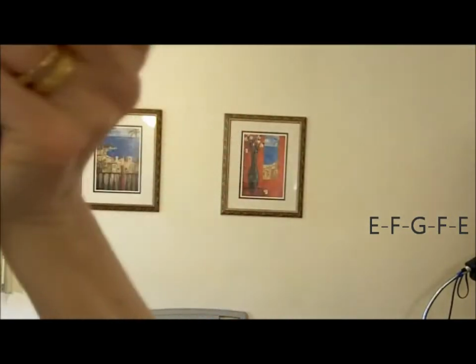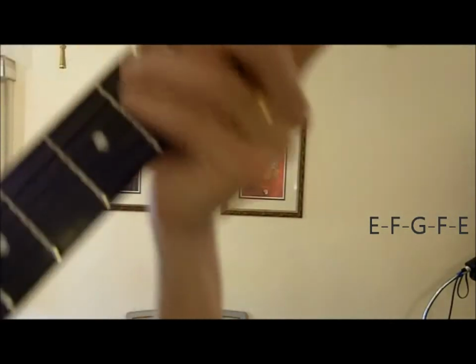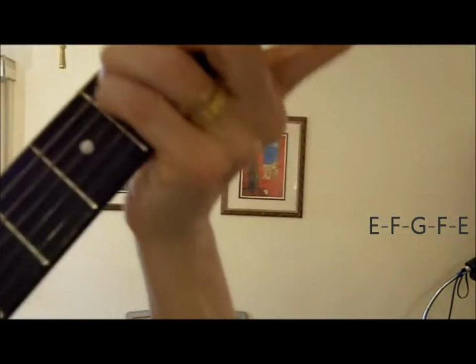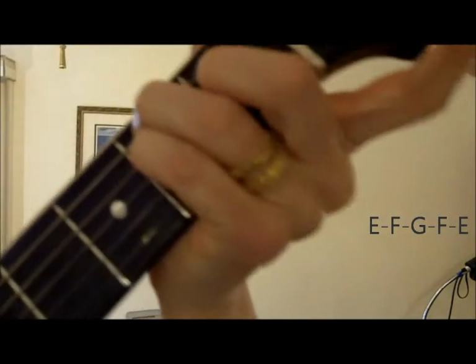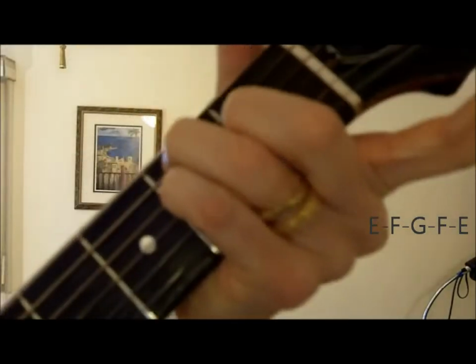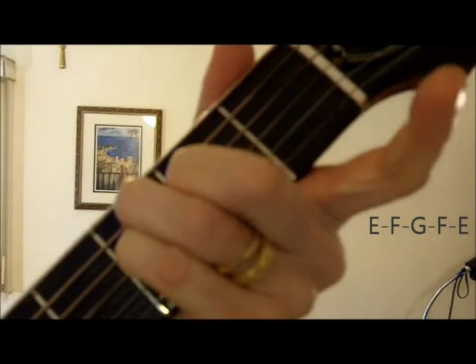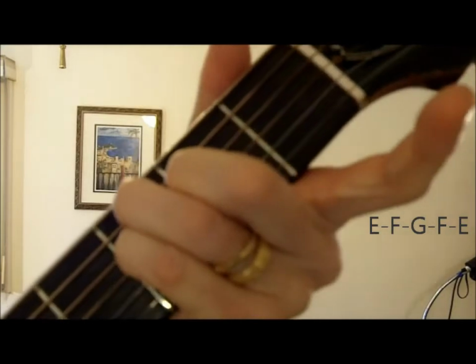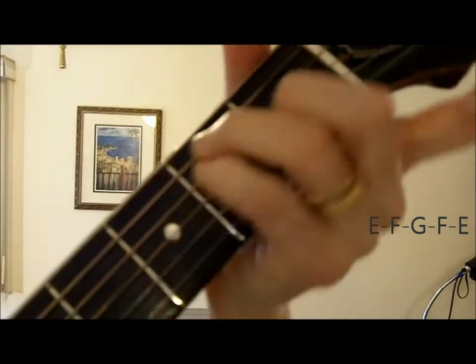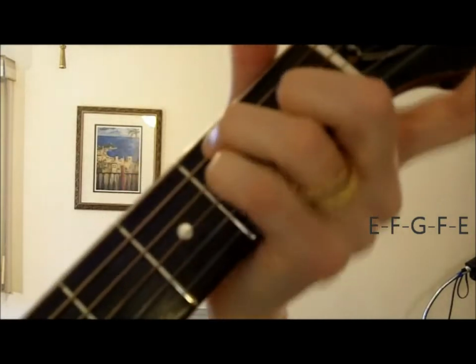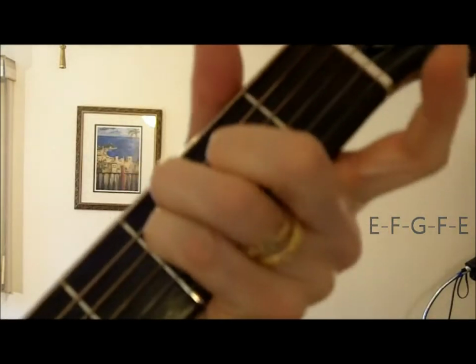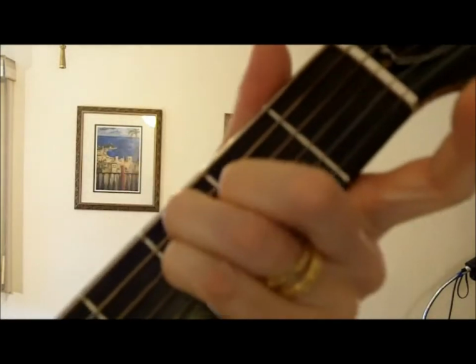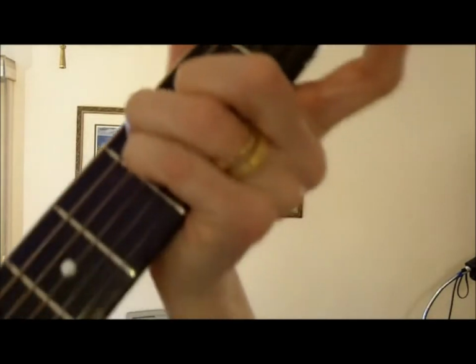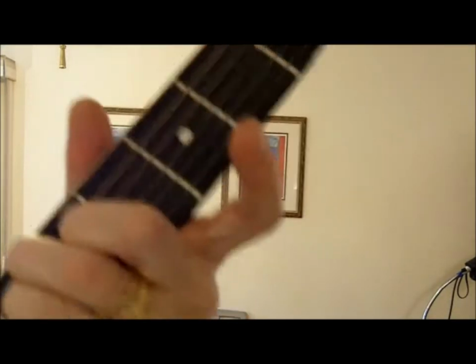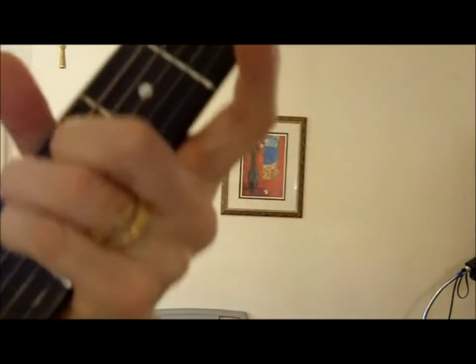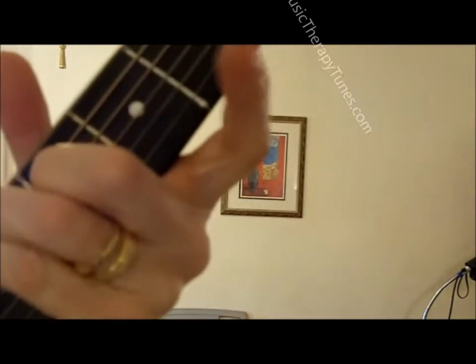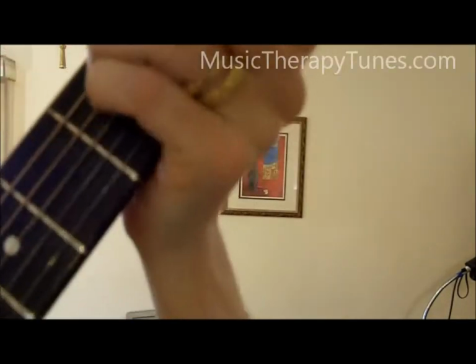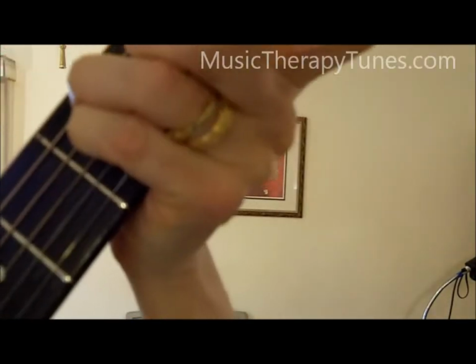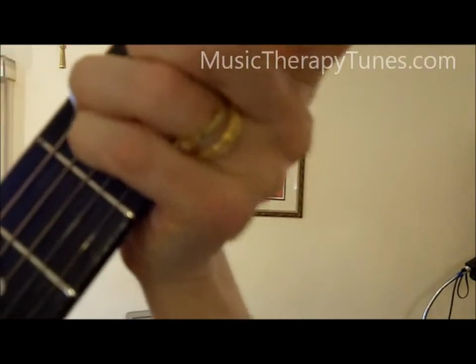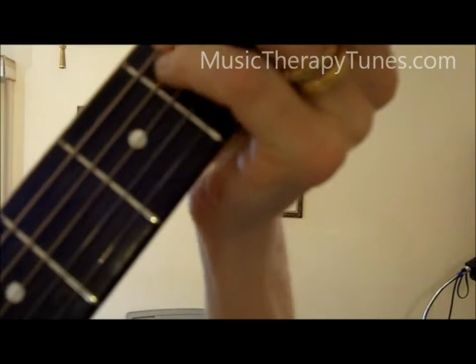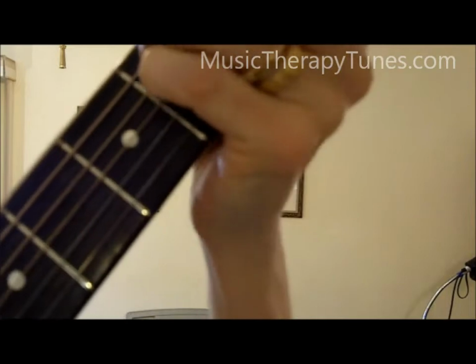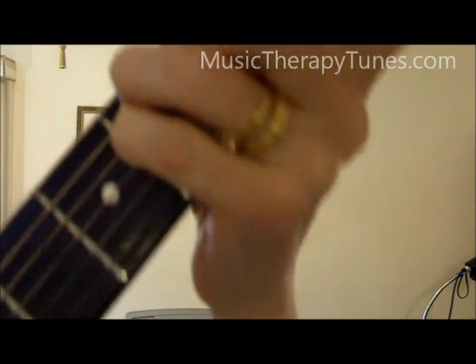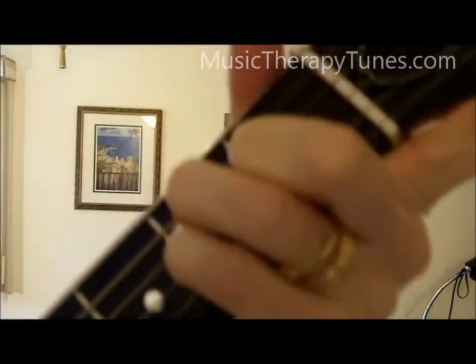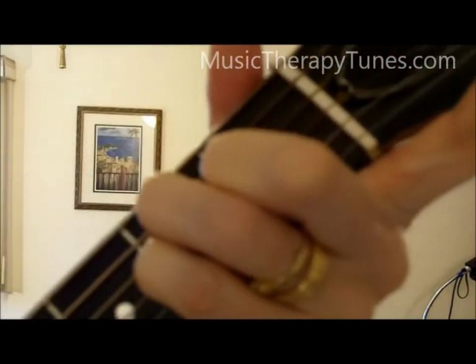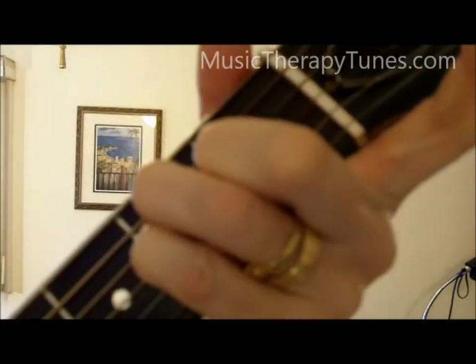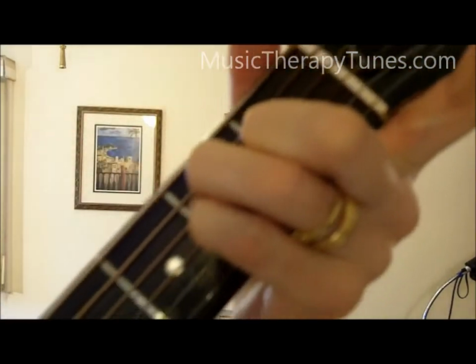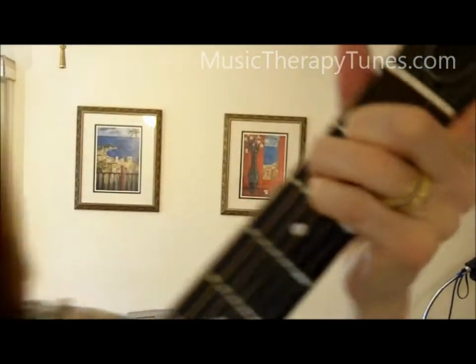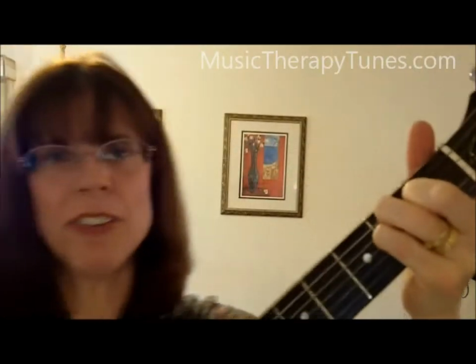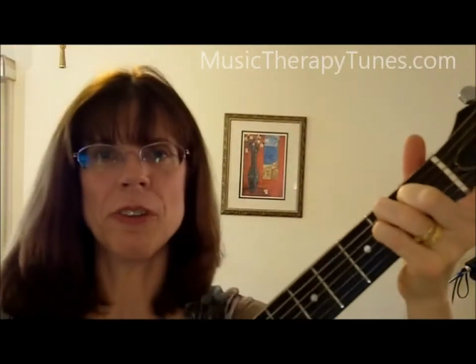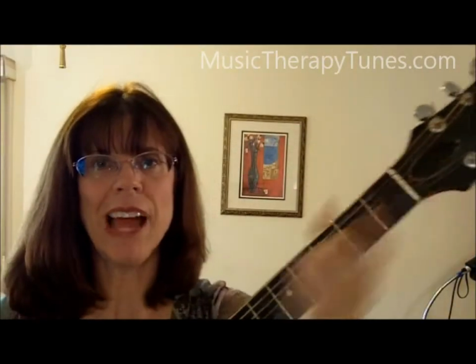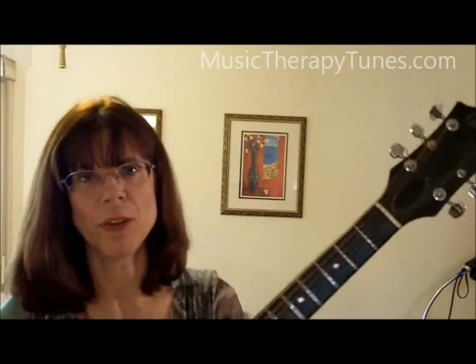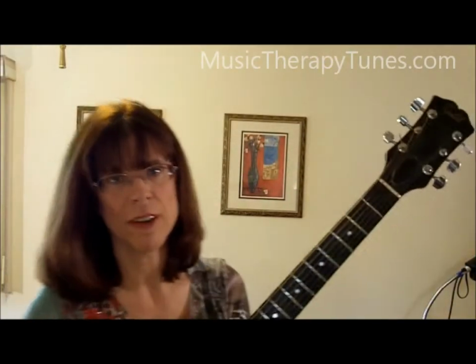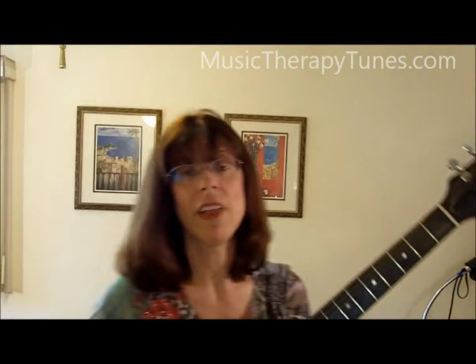Let me try to strum this: back up two, down two, and back home to E. And that has a nice feel — you can do some nice Latin things with that, or just throw it in.